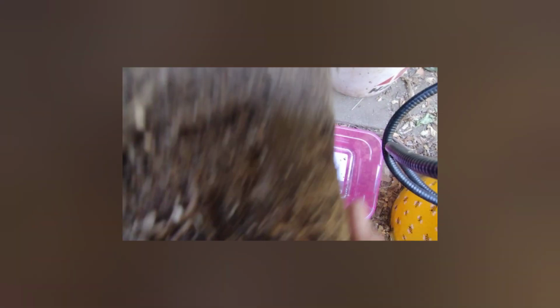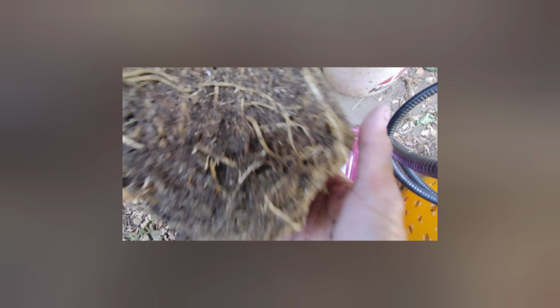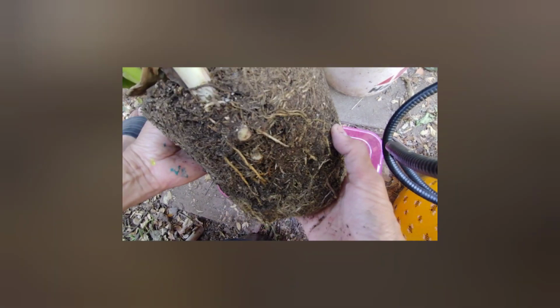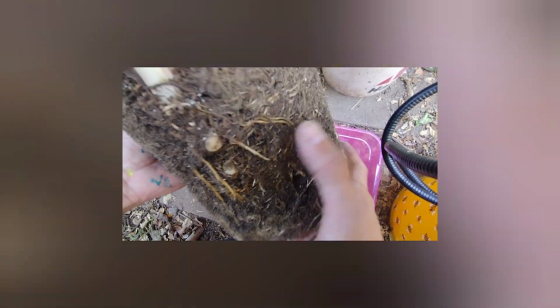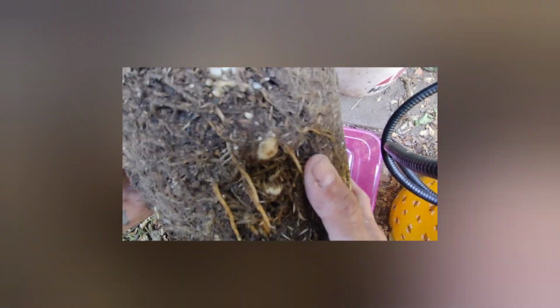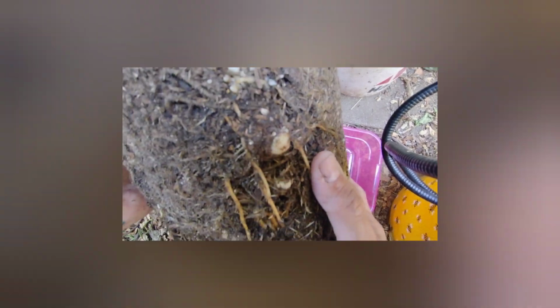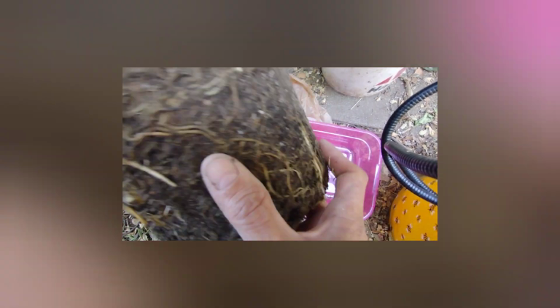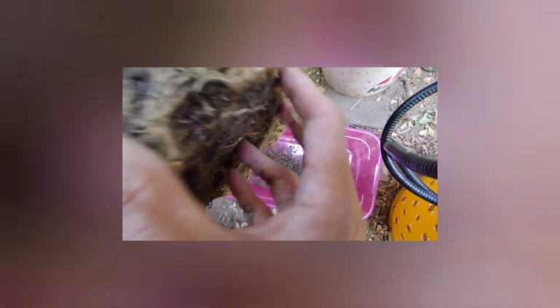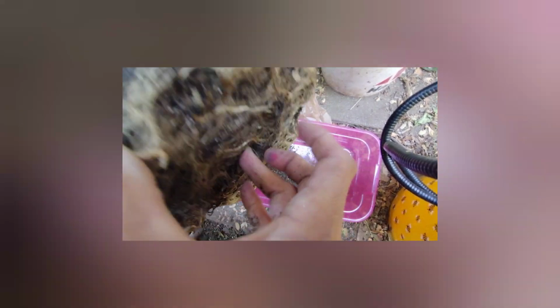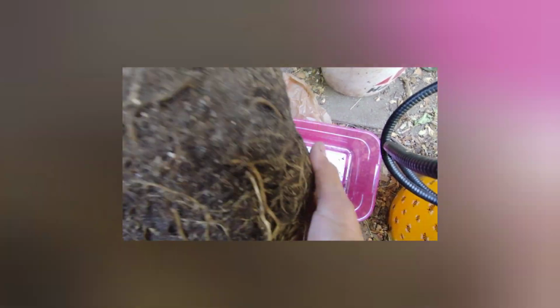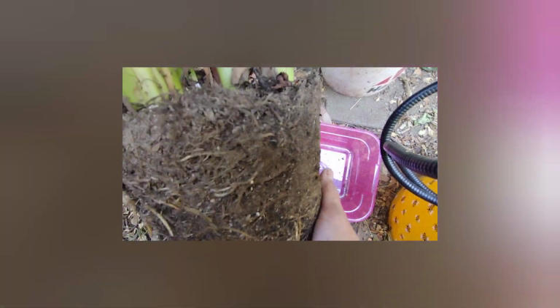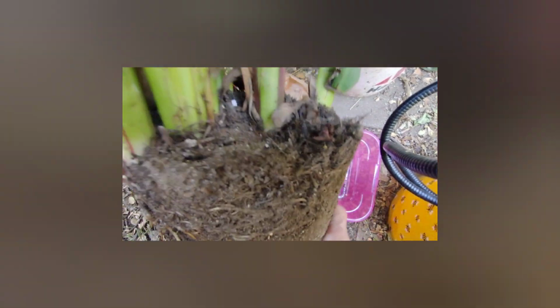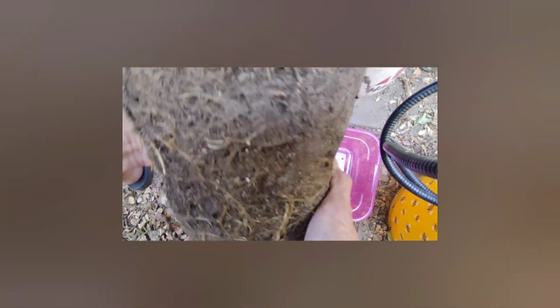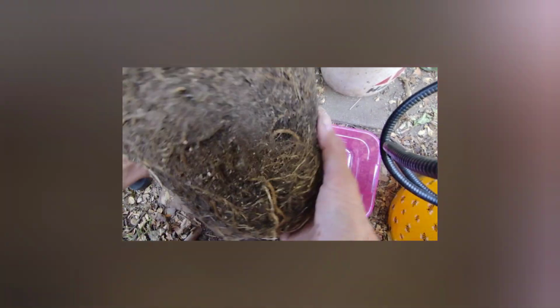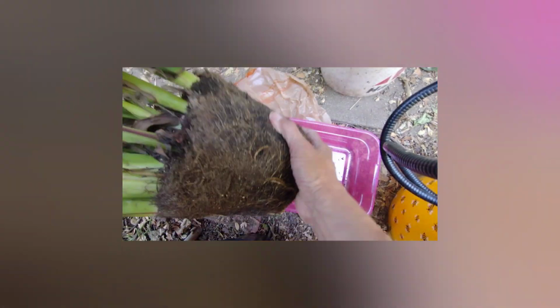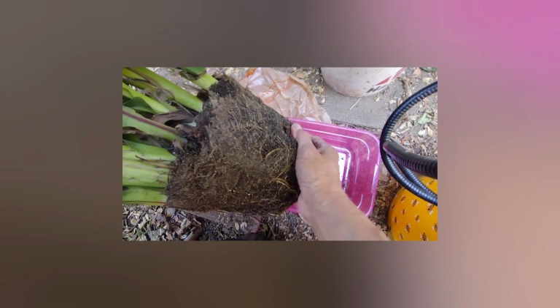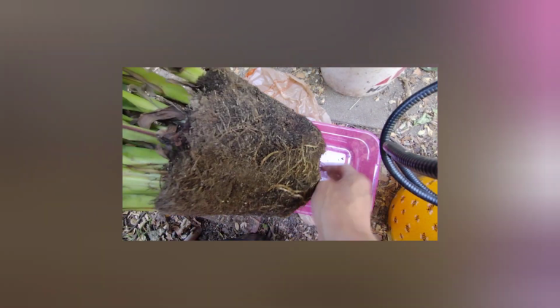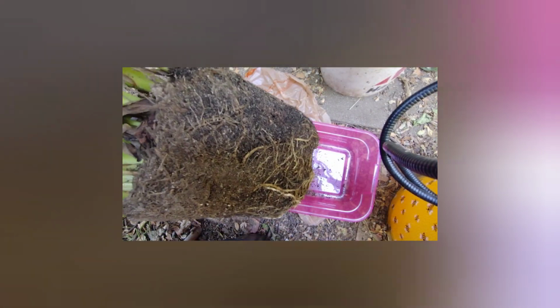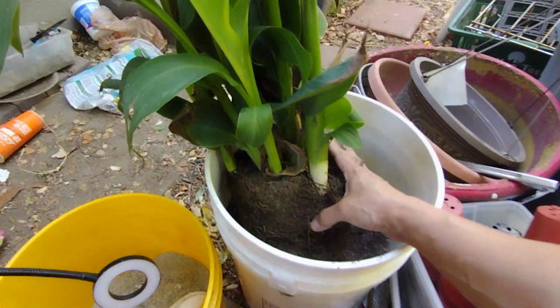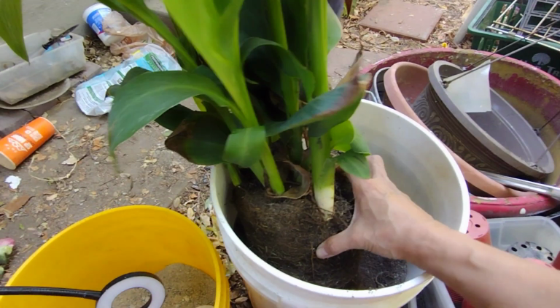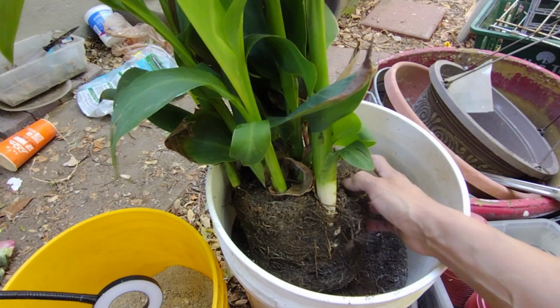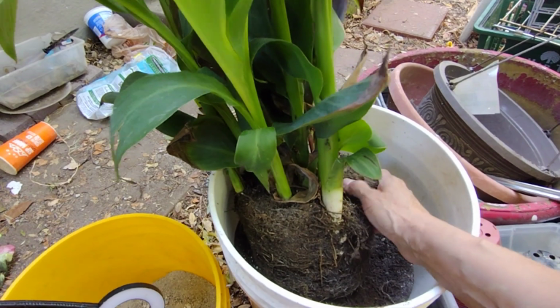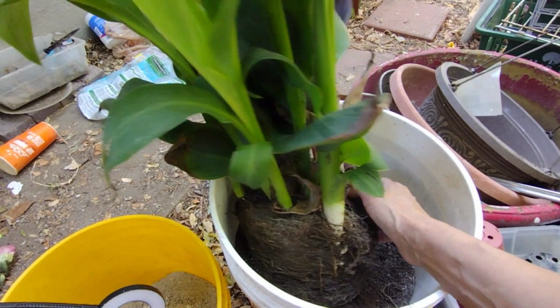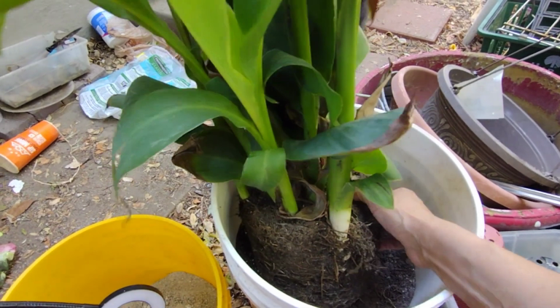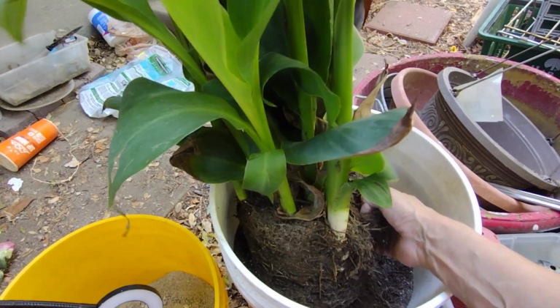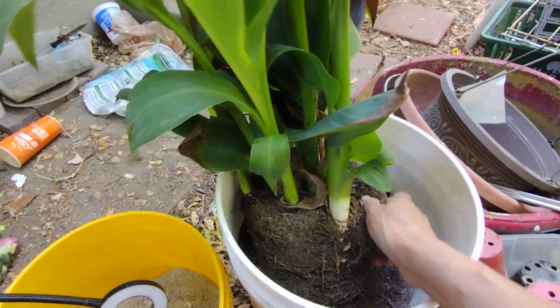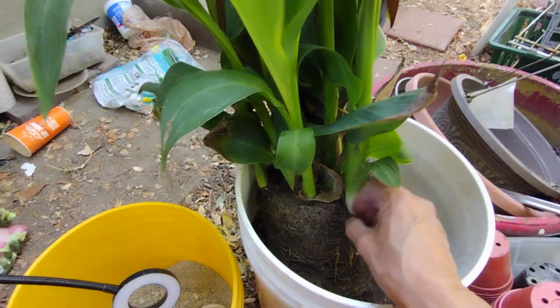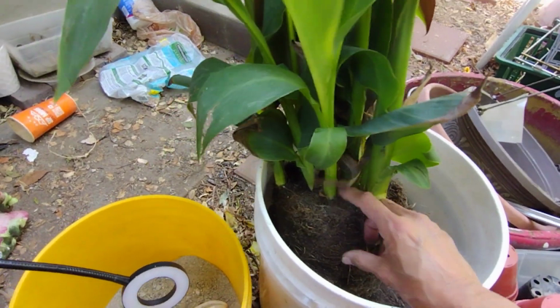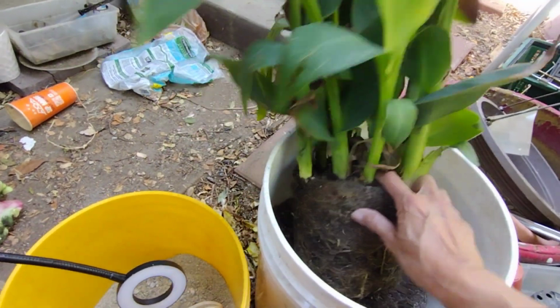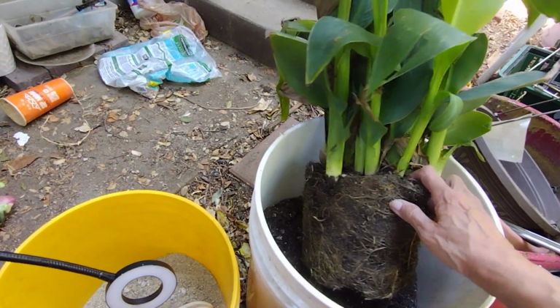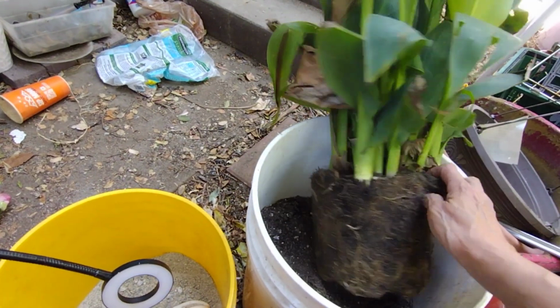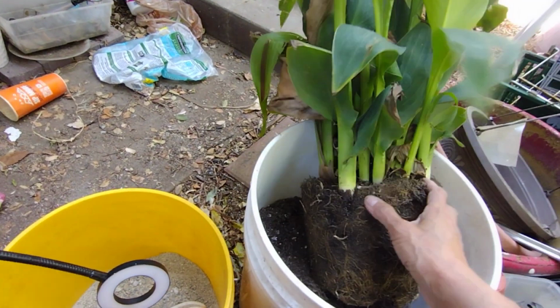You can see it's got a lot of rootage — lots! It's pretty much root bound.